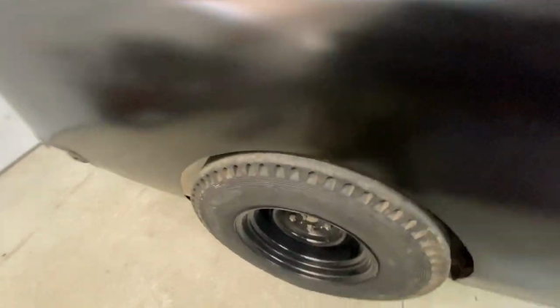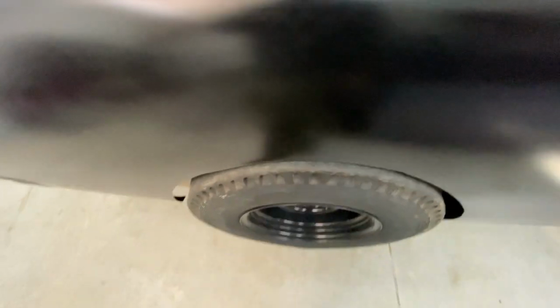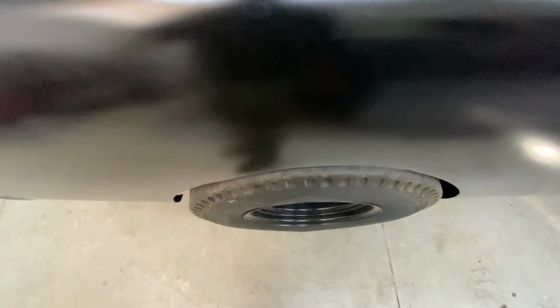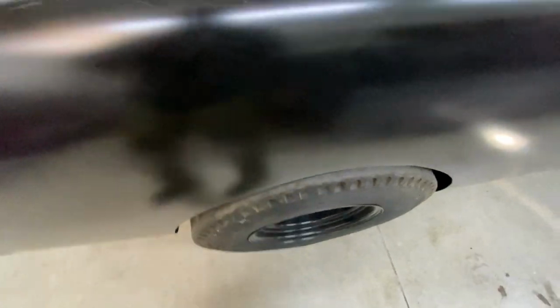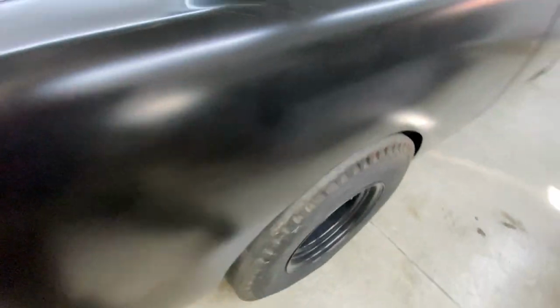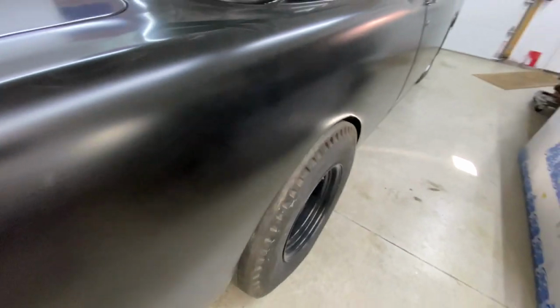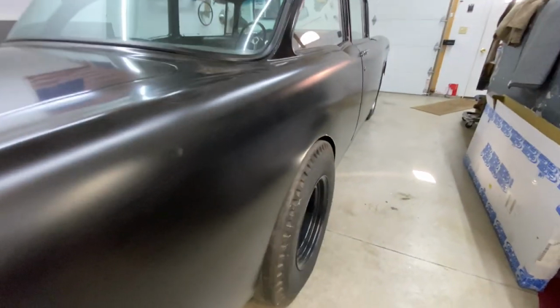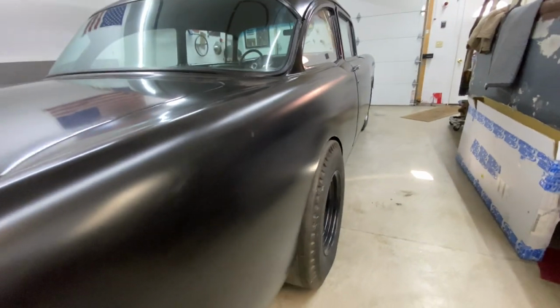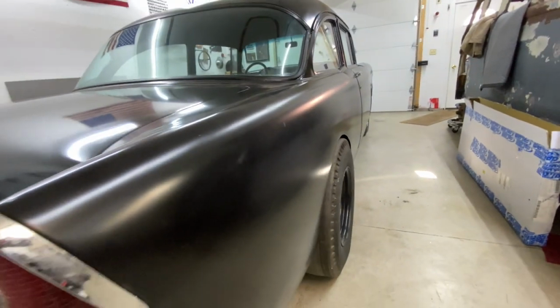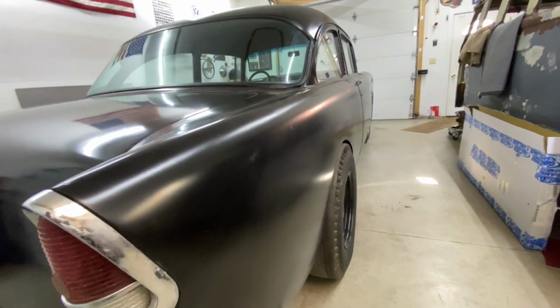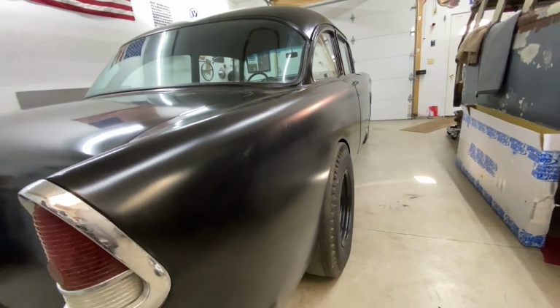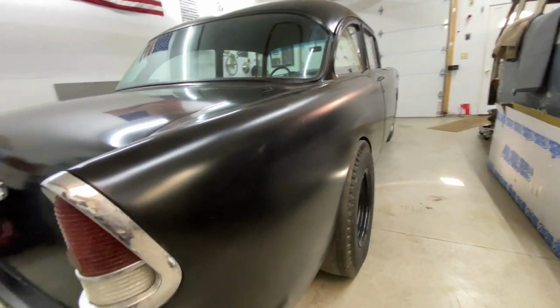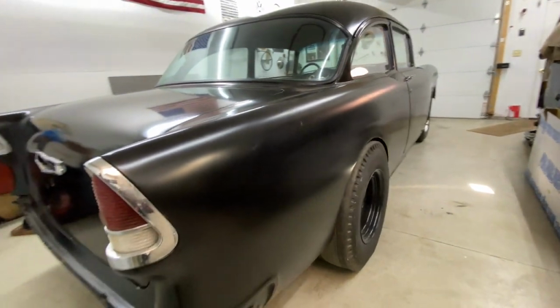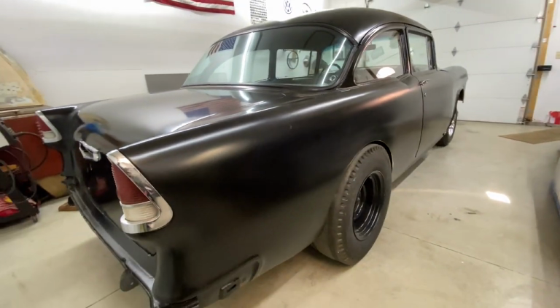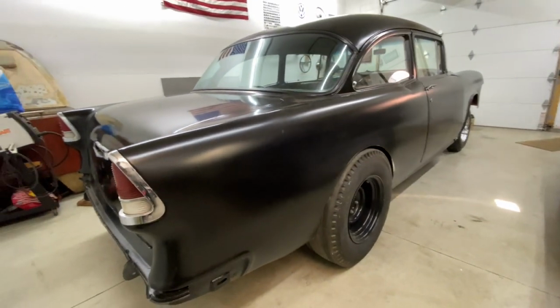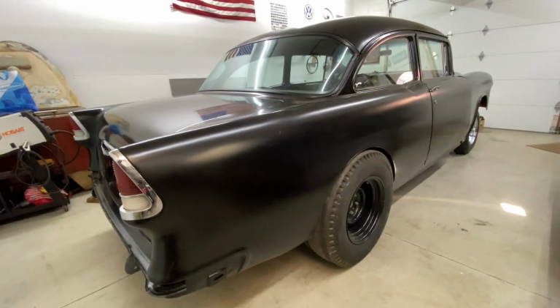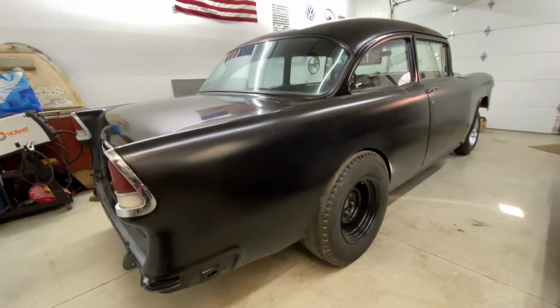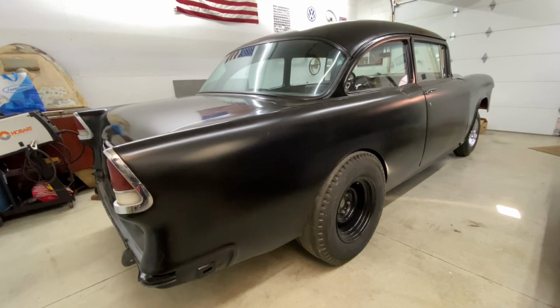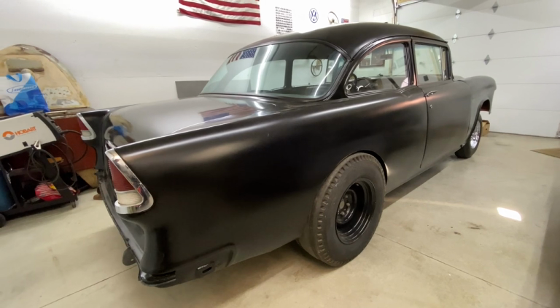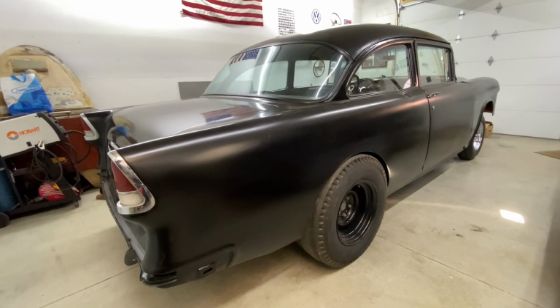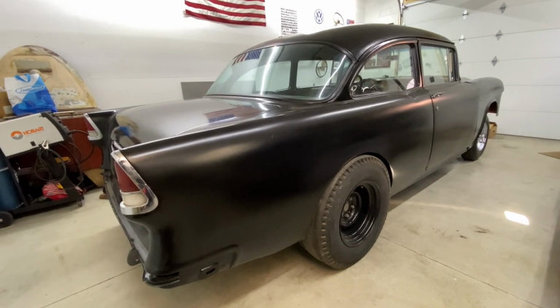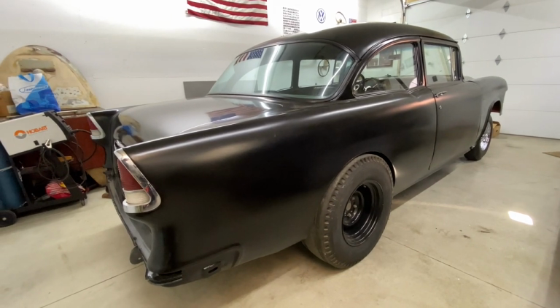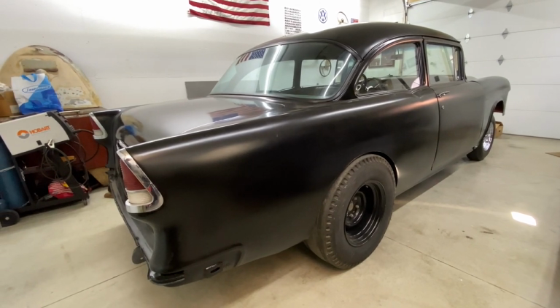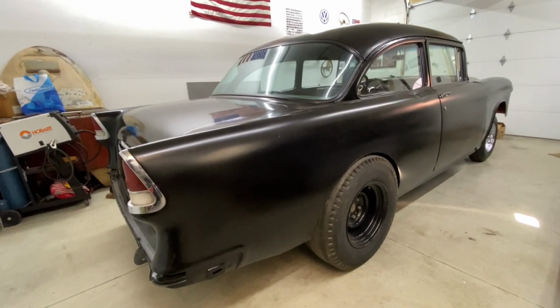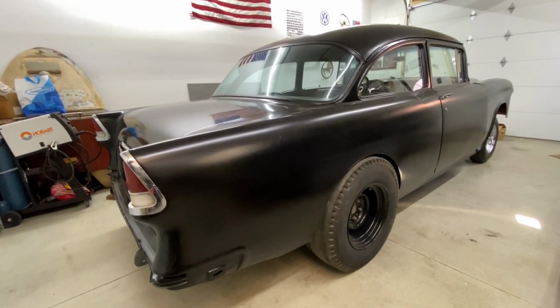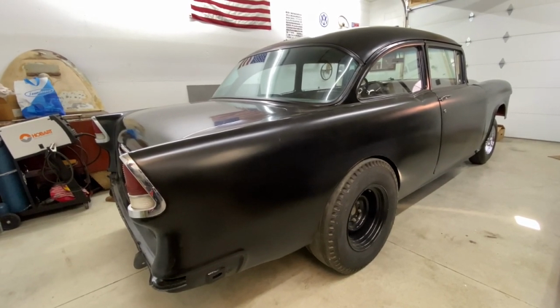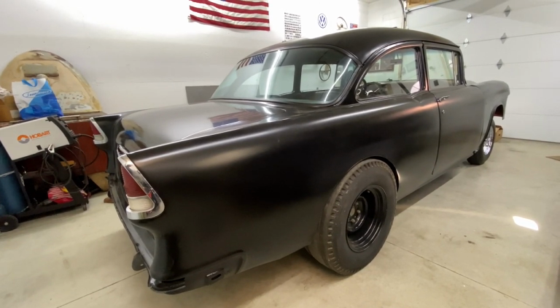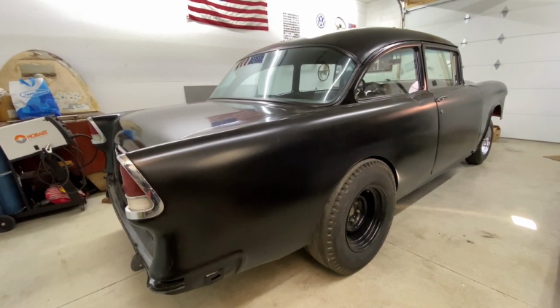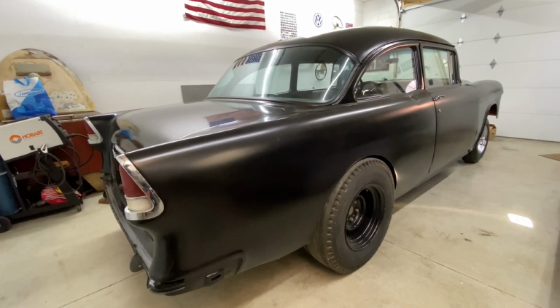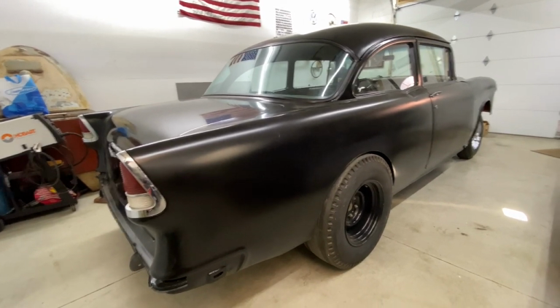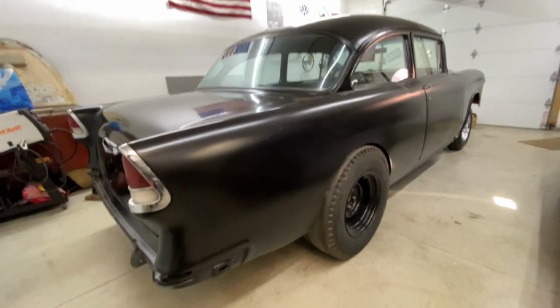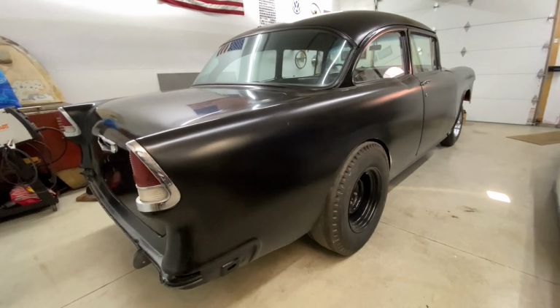It's got a little bit of poke. Pretty happy with it — now that just gives us a good idea of where we want it to be.